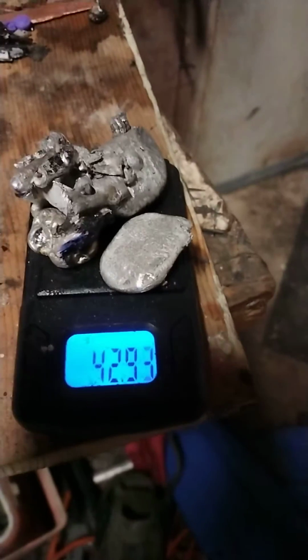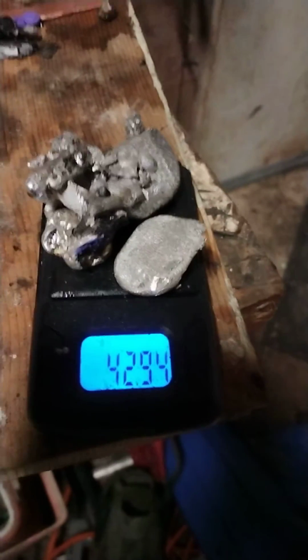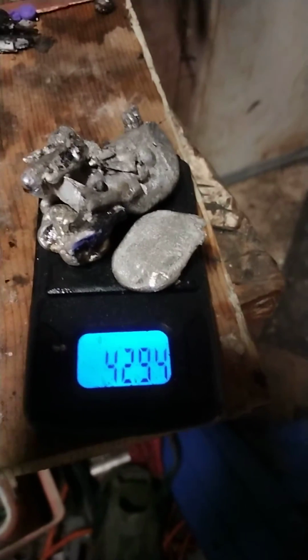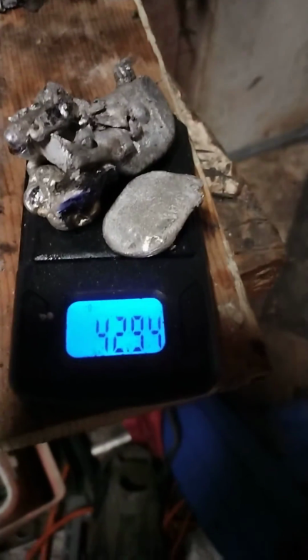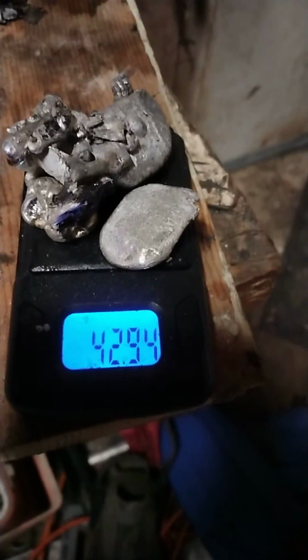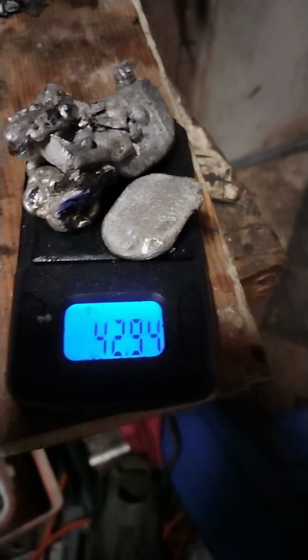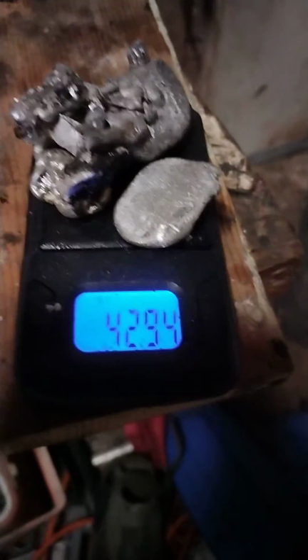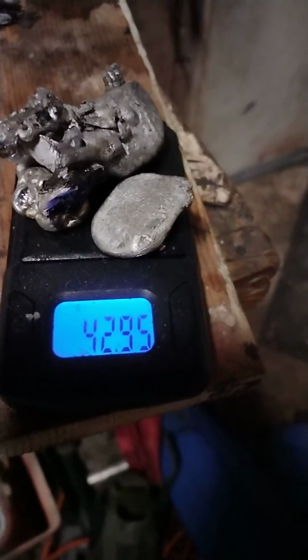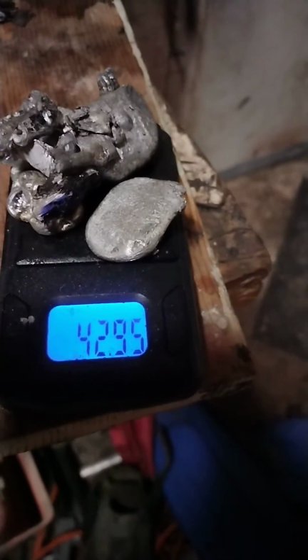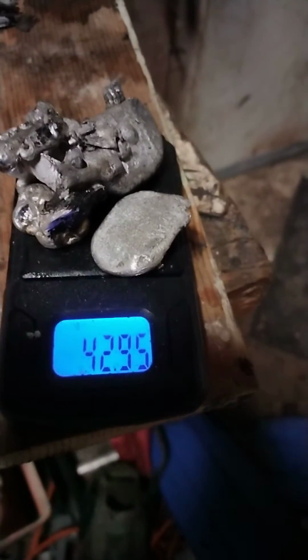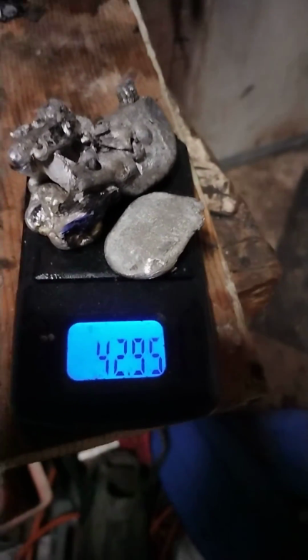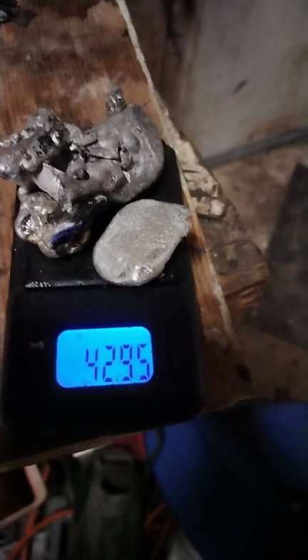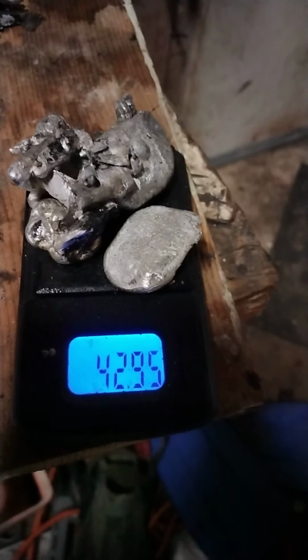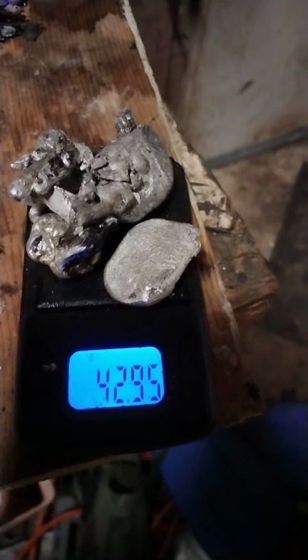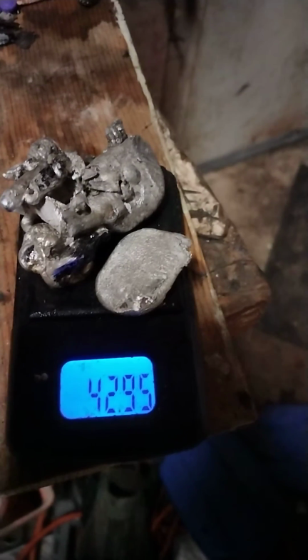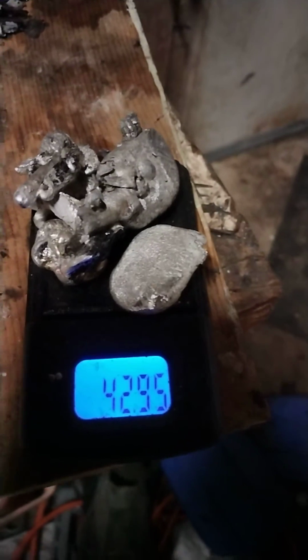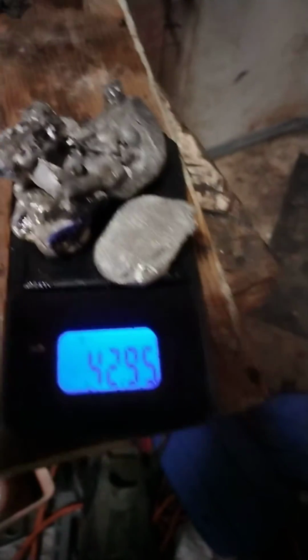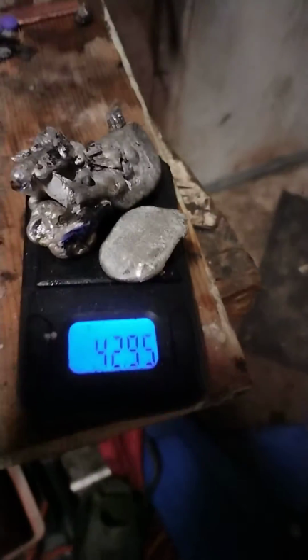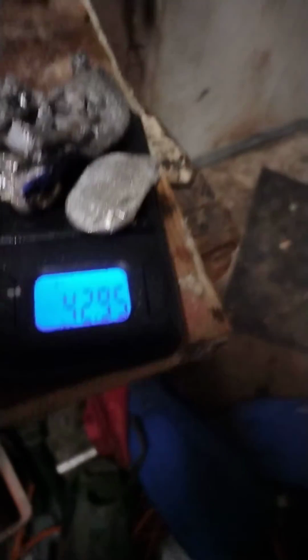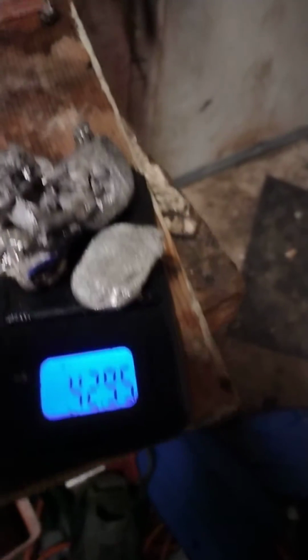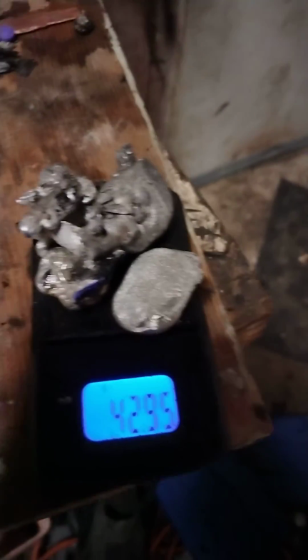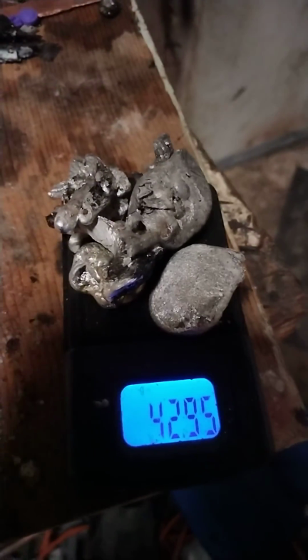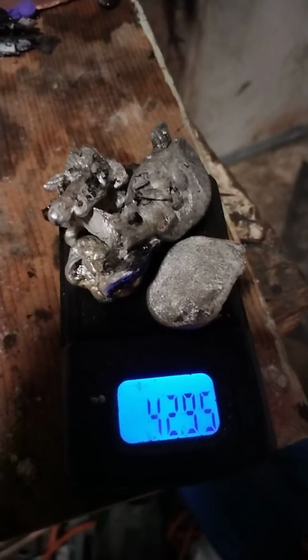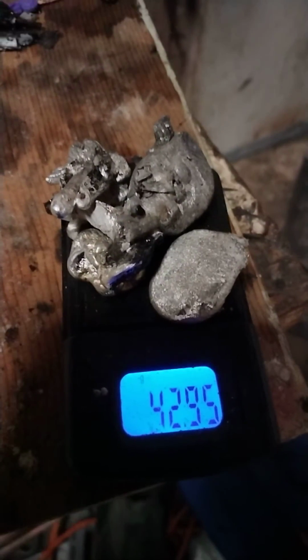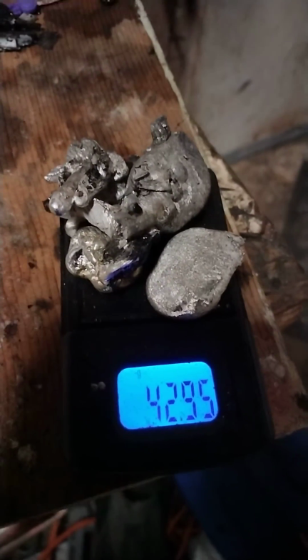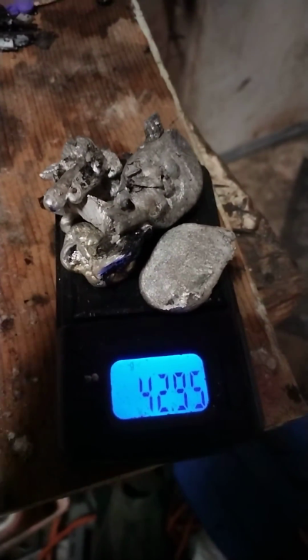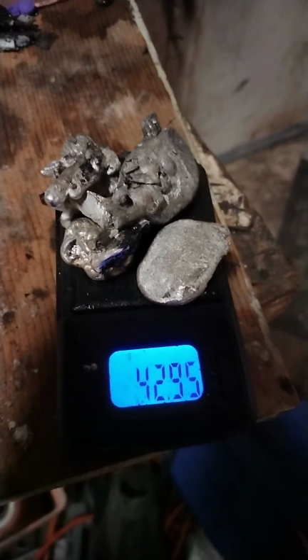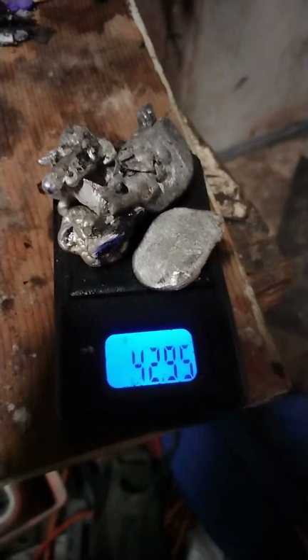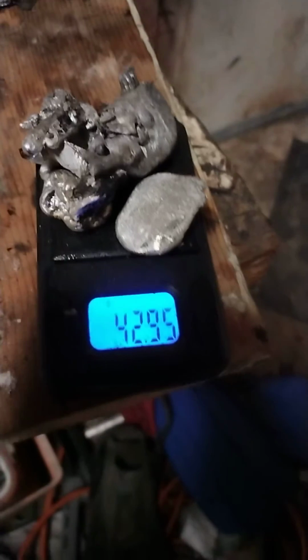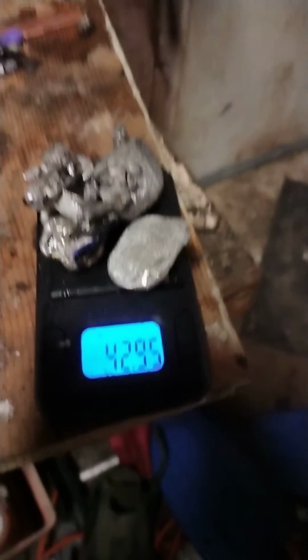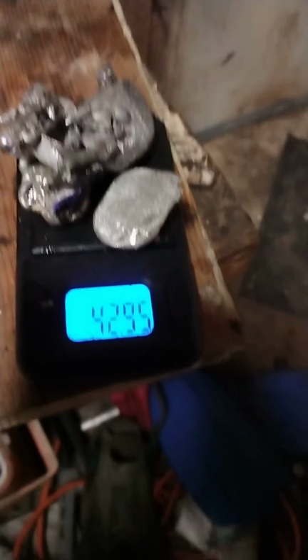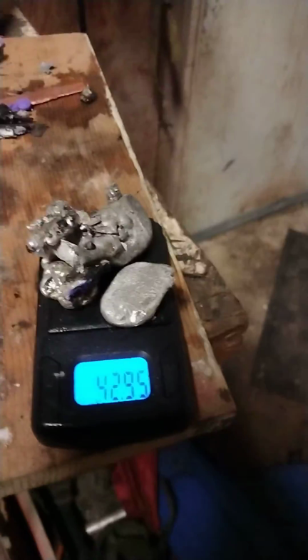I think there's just a little bit of platinum left that I've got to get out, but other than that, it's pure — that's absolute rhodium.